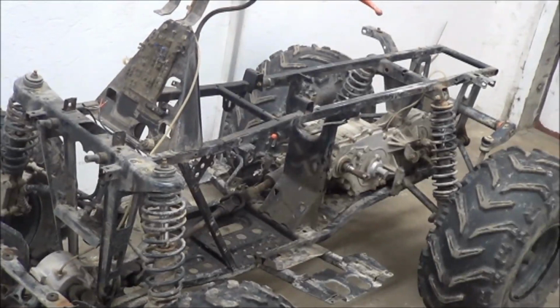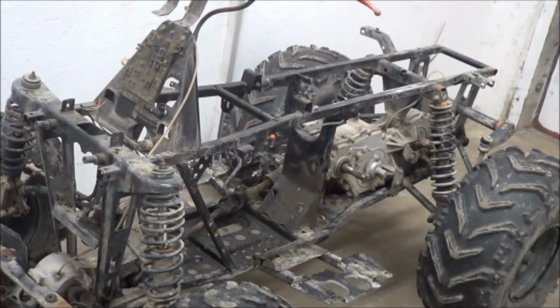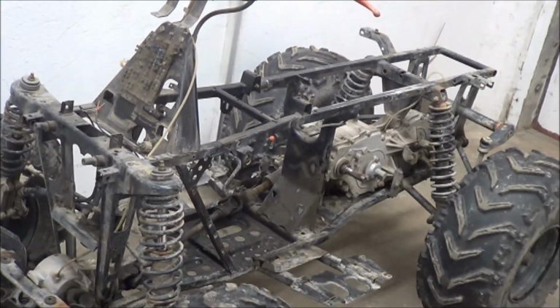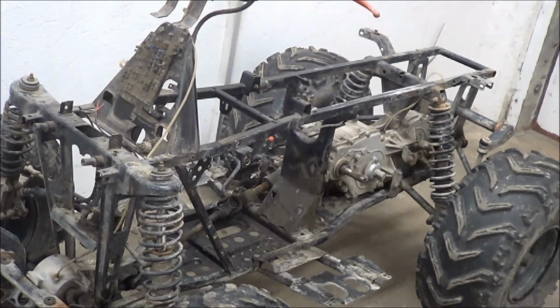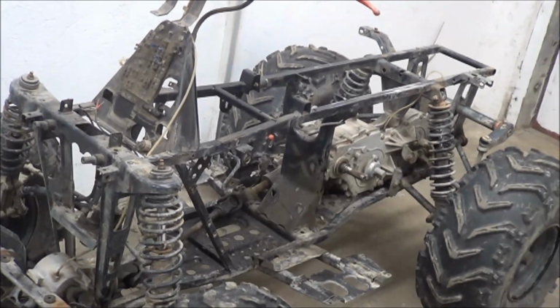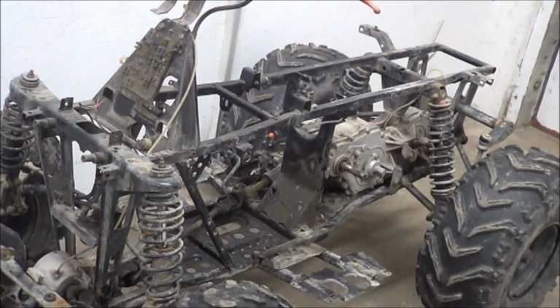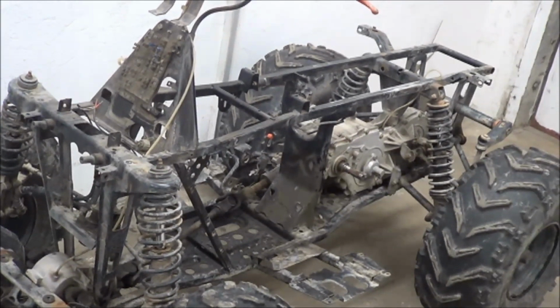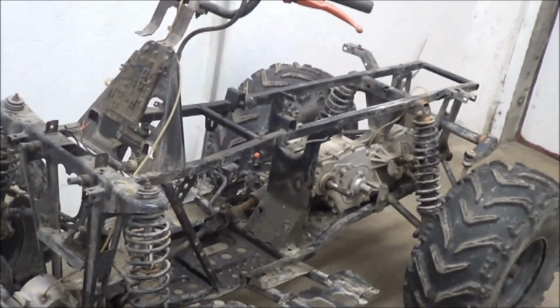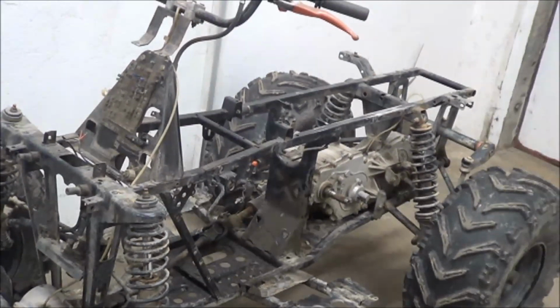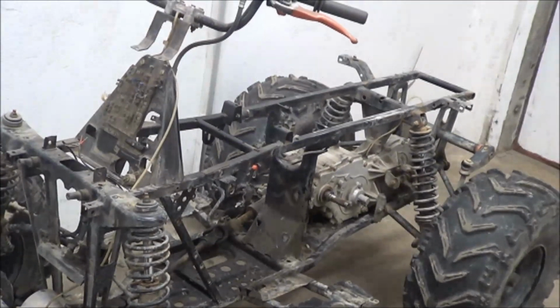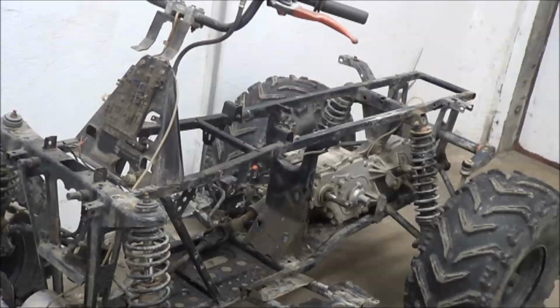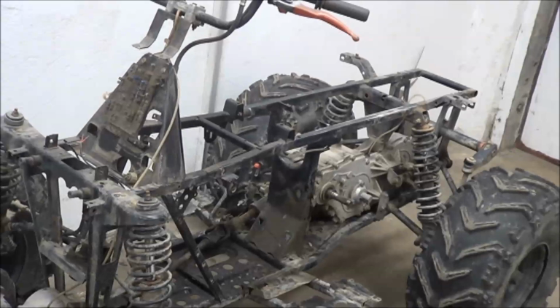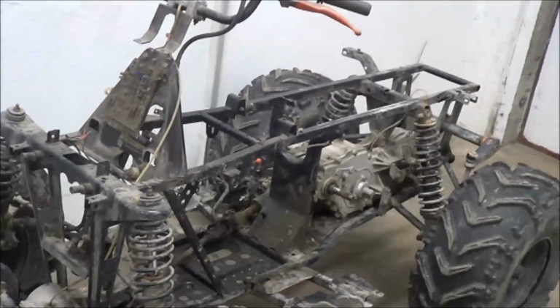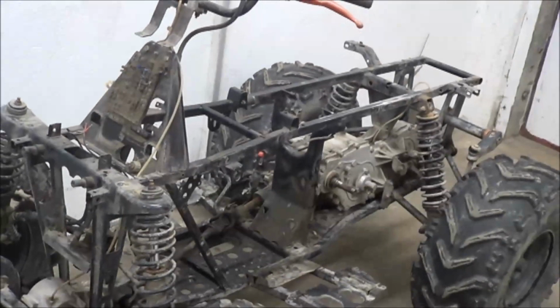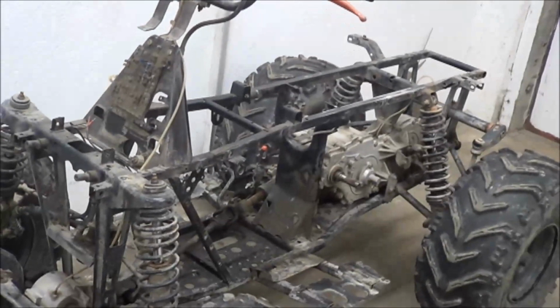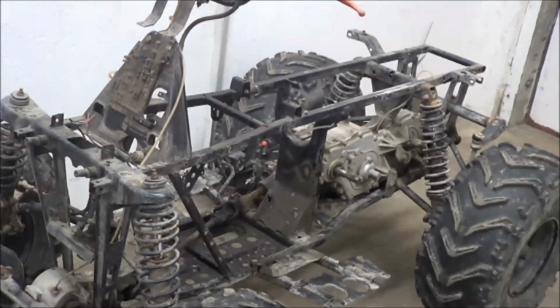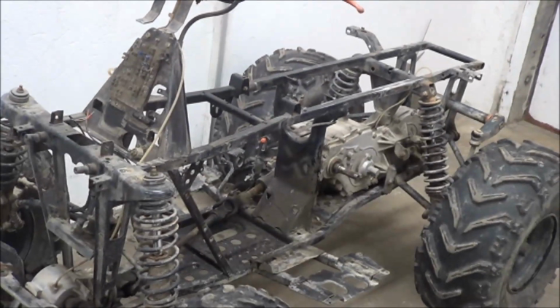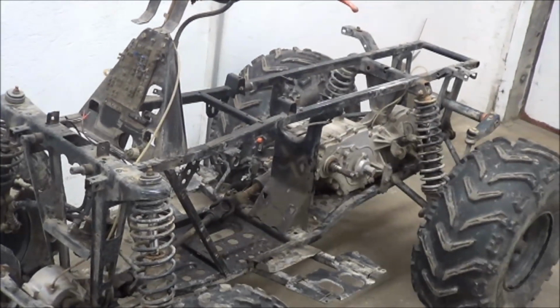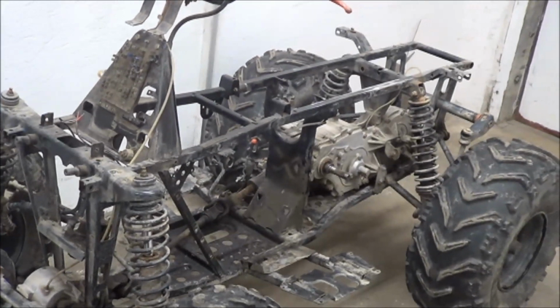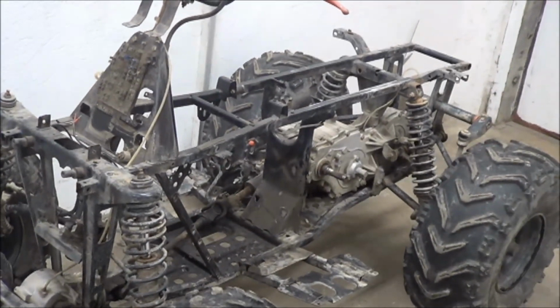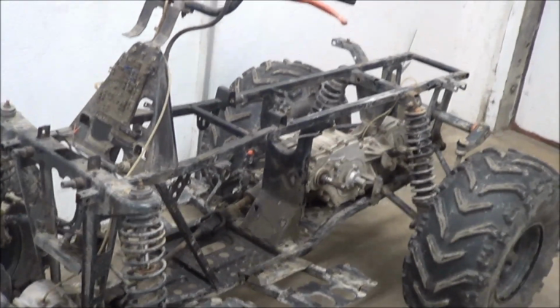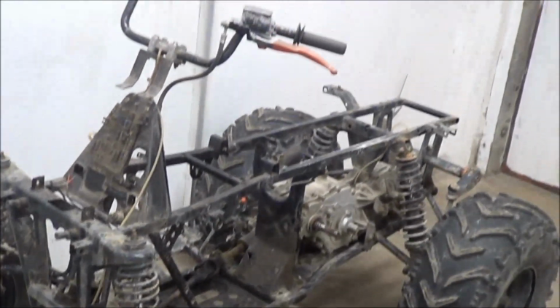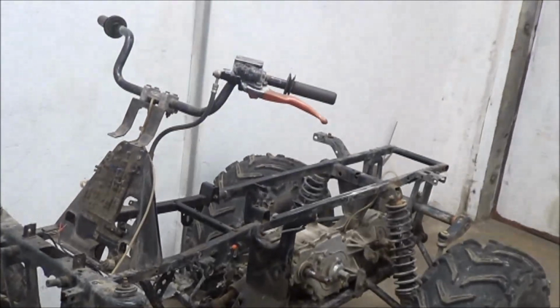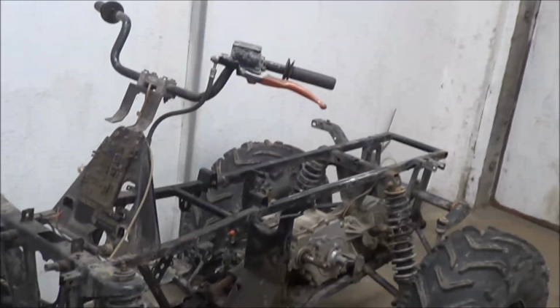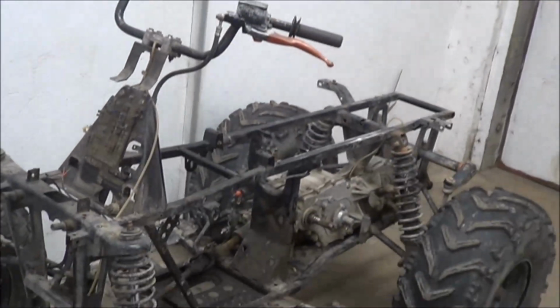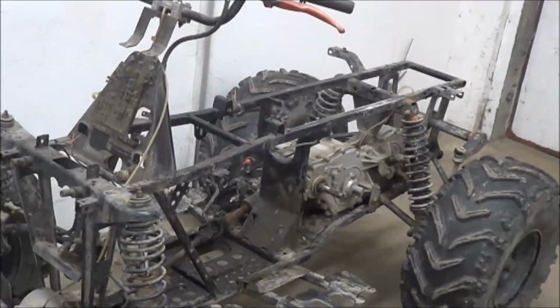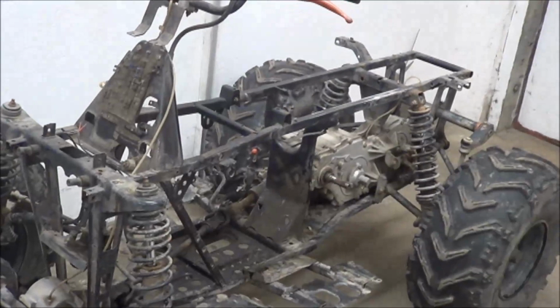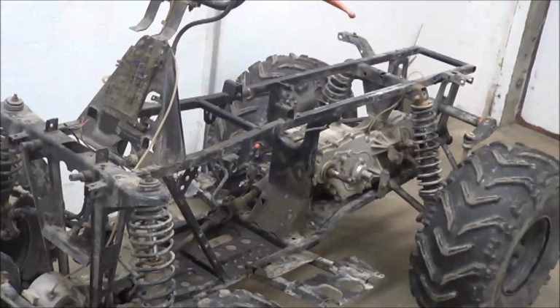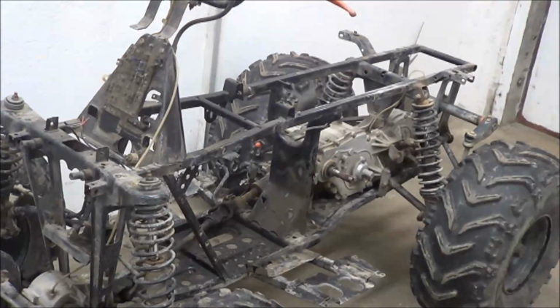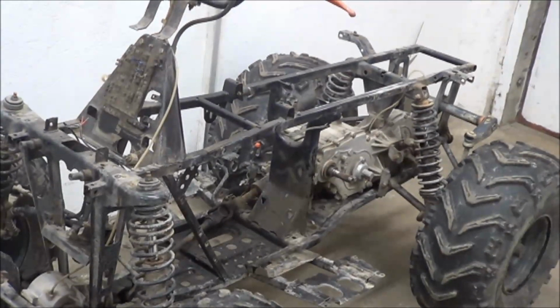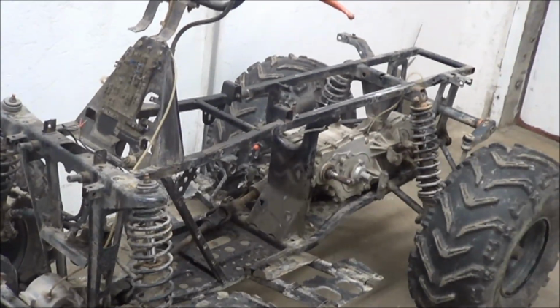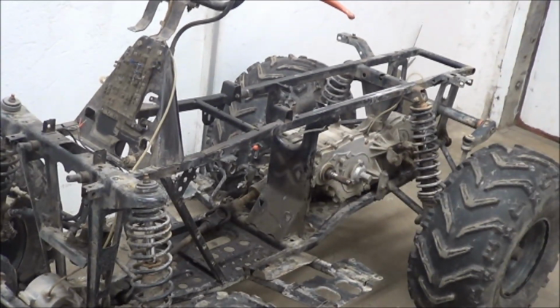Well, that was all for this video. Next time I will probably have fitted the motor and welded some kind of roll cage. See you next time!